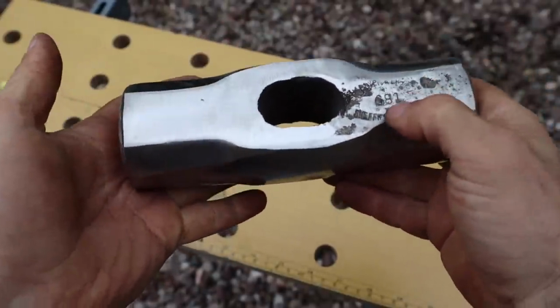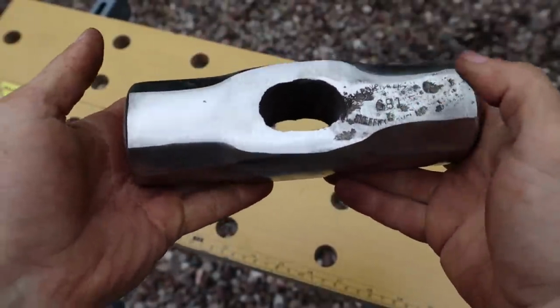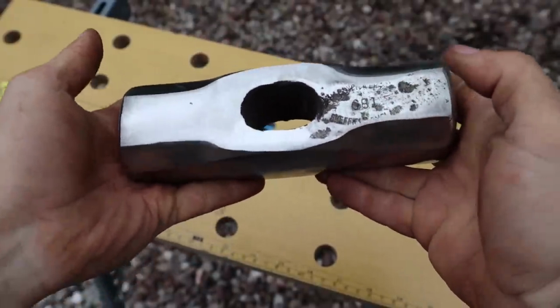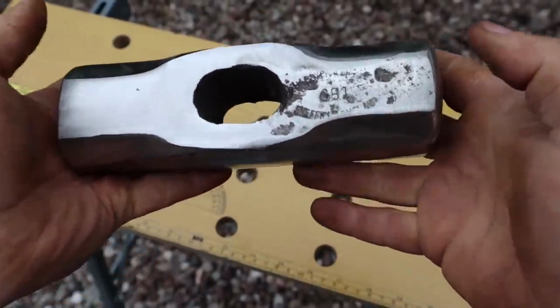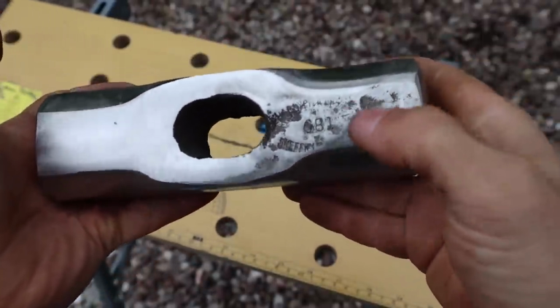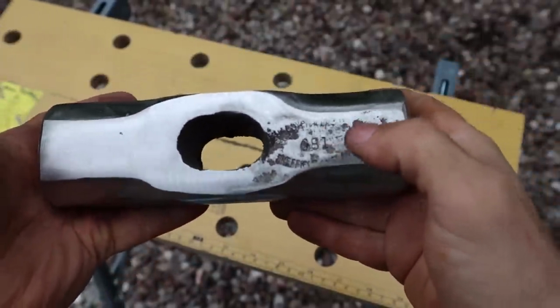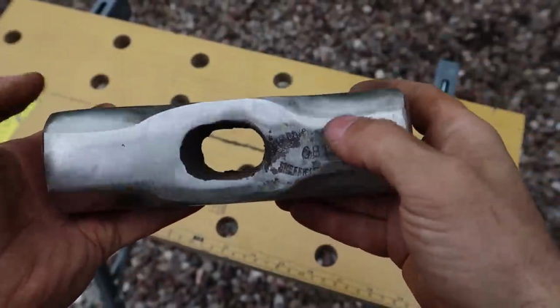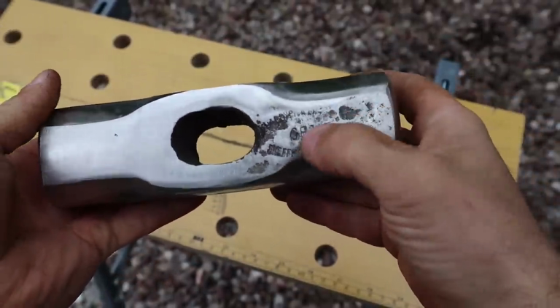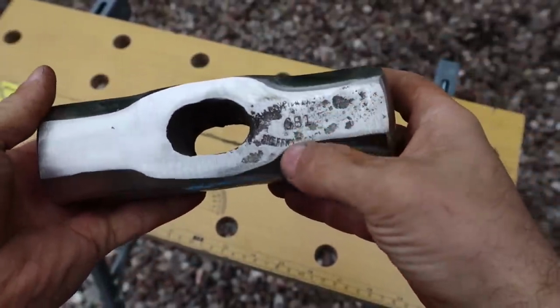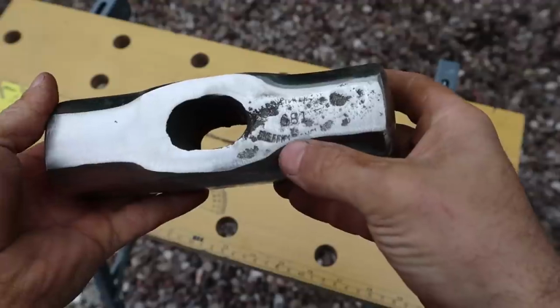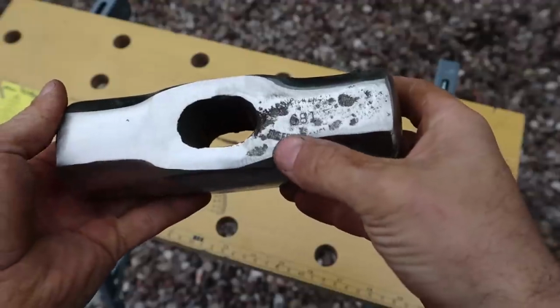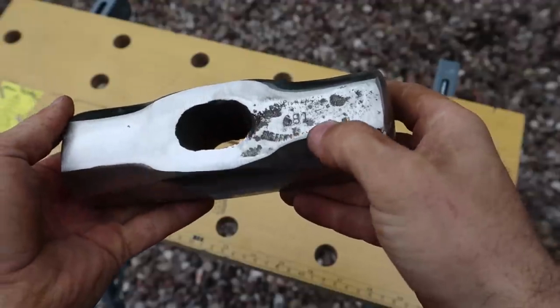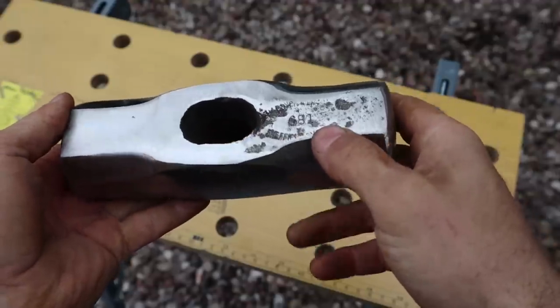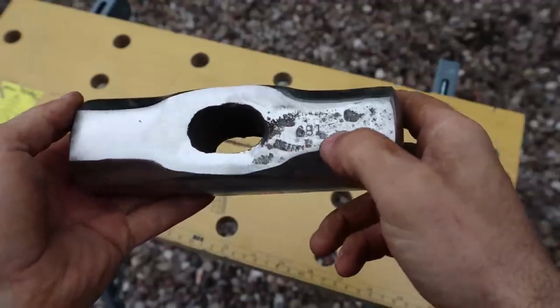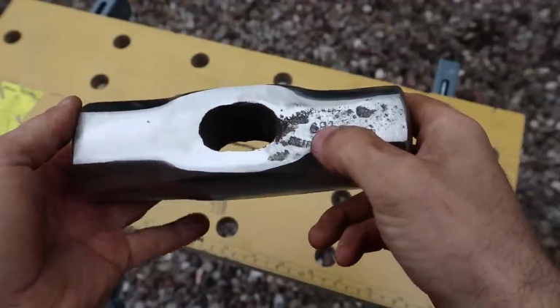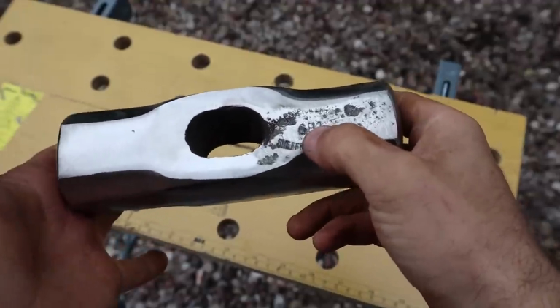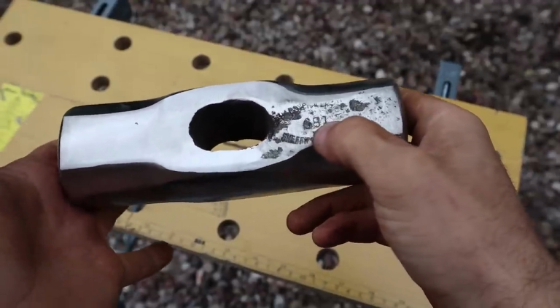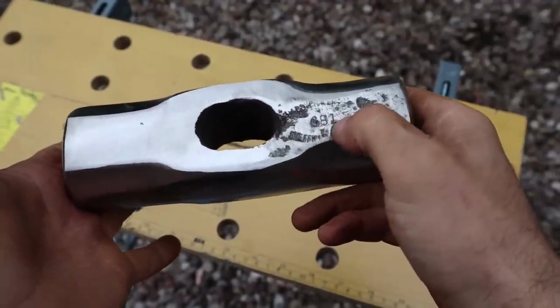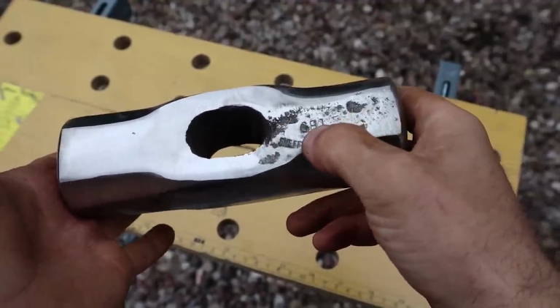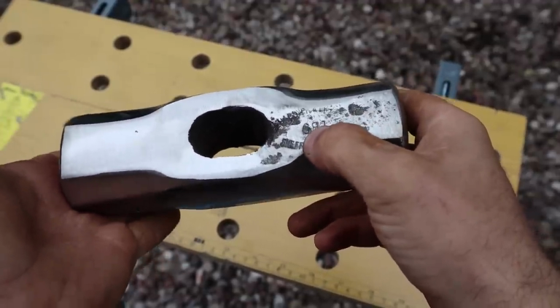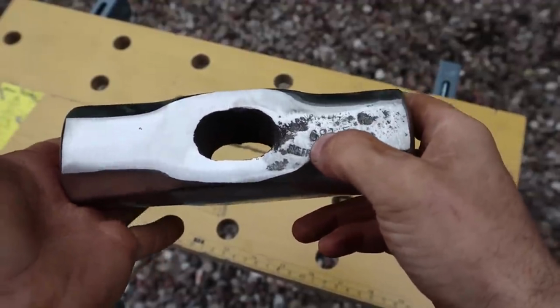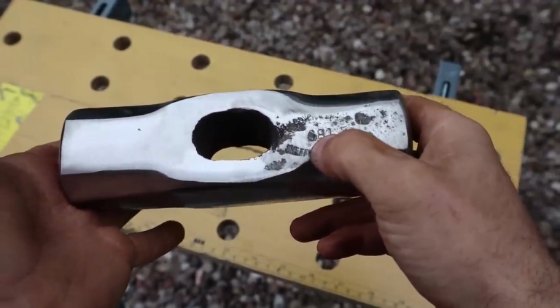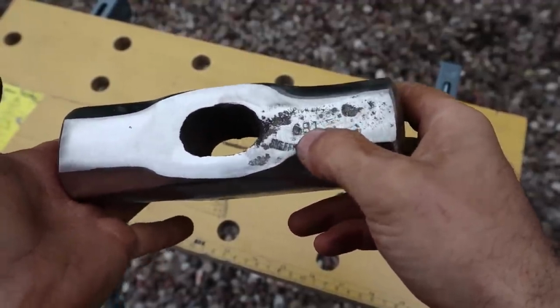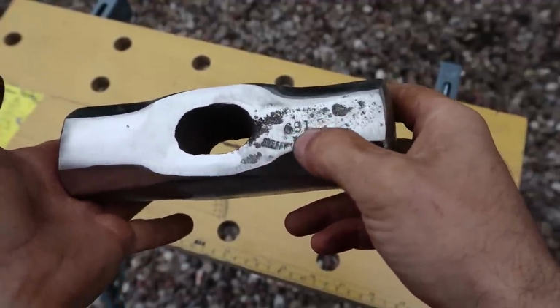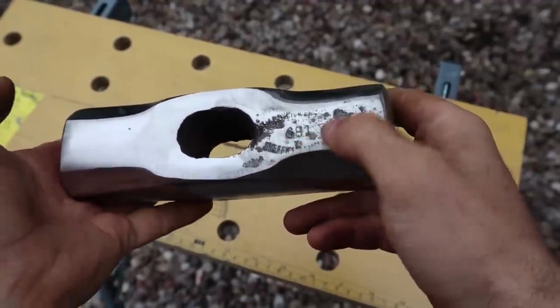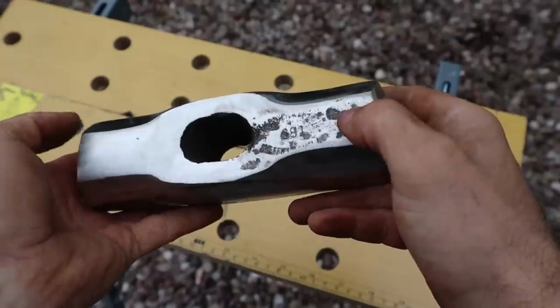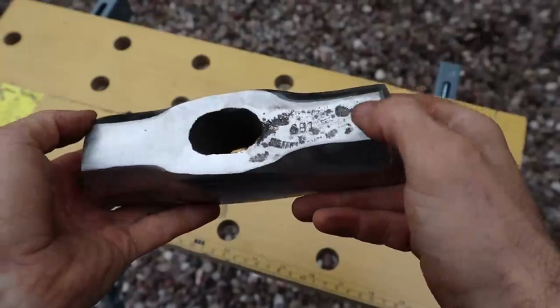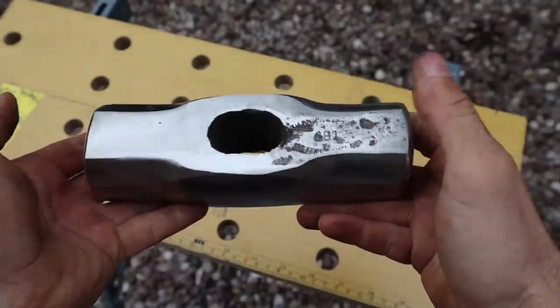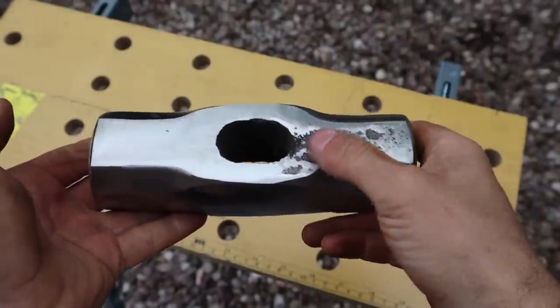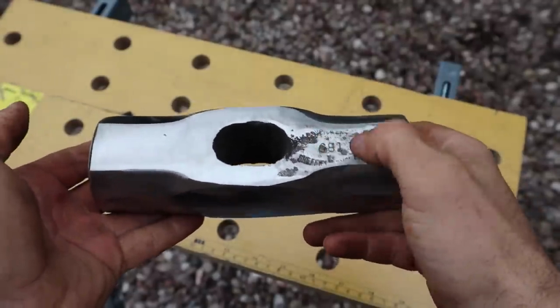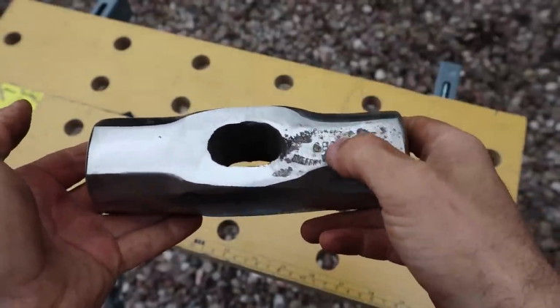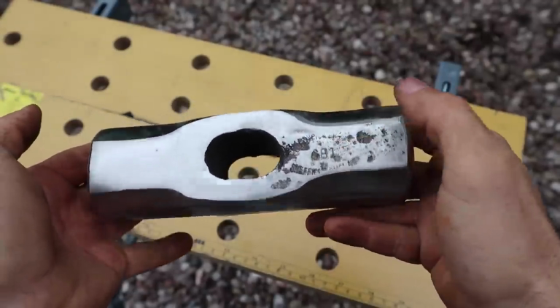I'm keeping this mark because it's like a maker's mark — it says Sheffield on it. And I think that says 81, but I don't think that's a zero or a G. That's quite cool, so I want to try and keep that mark.